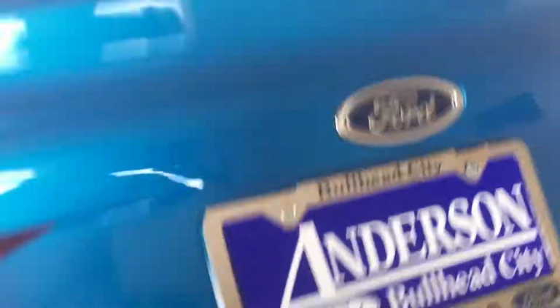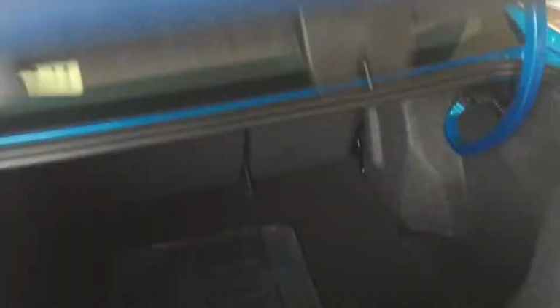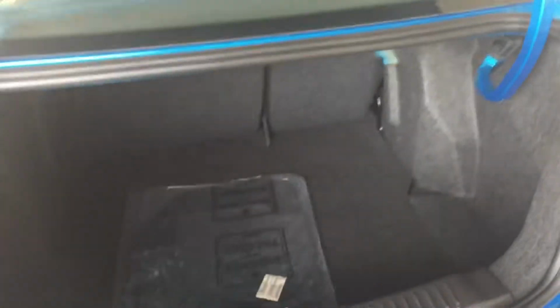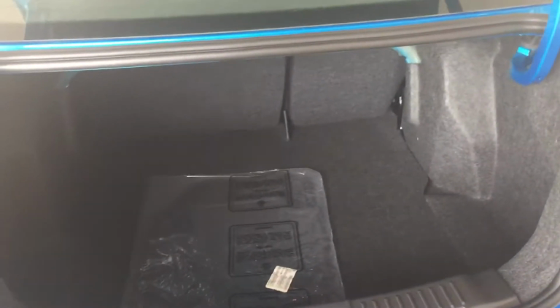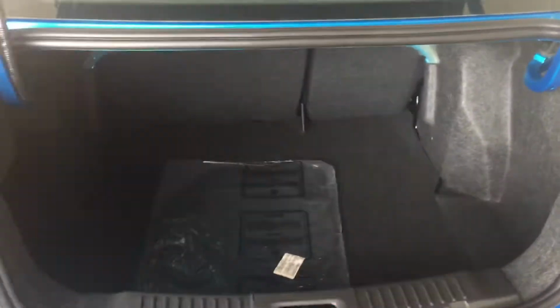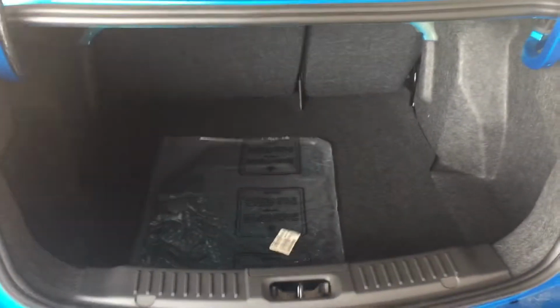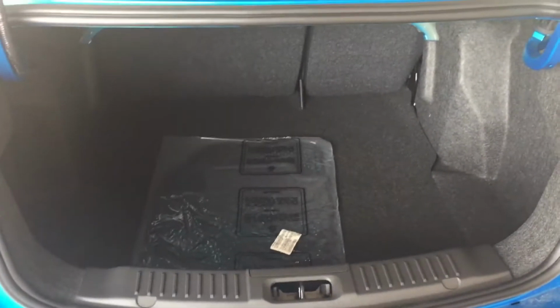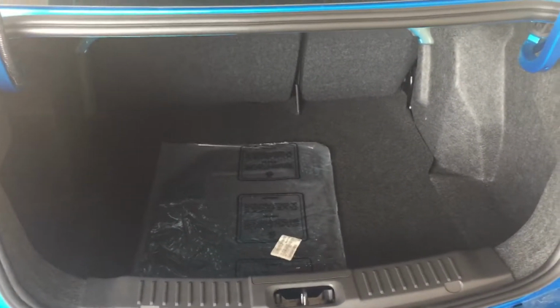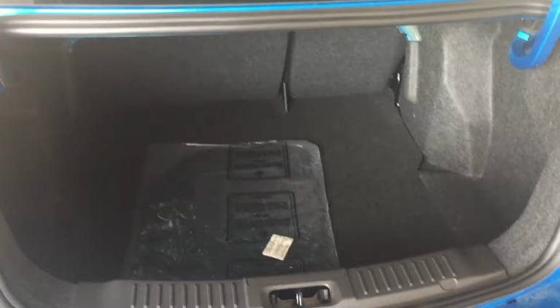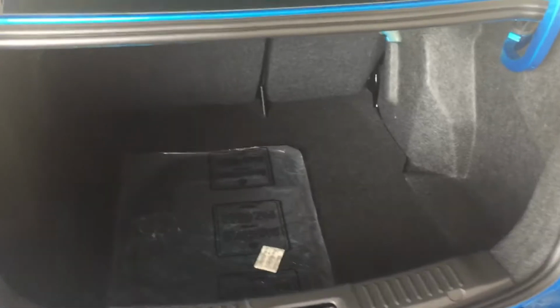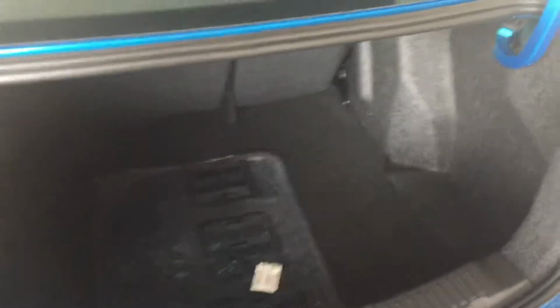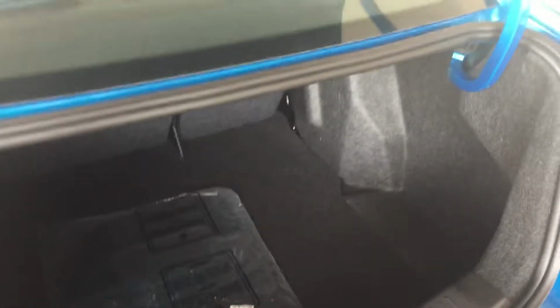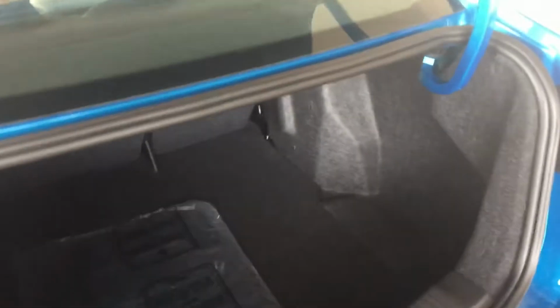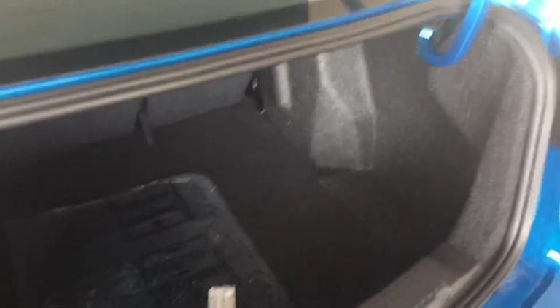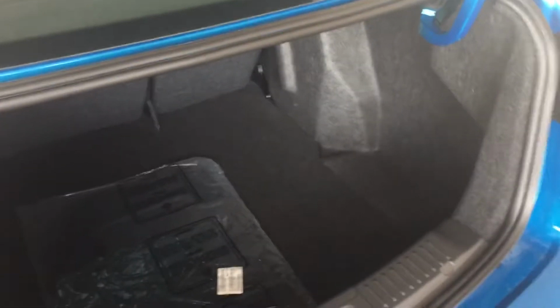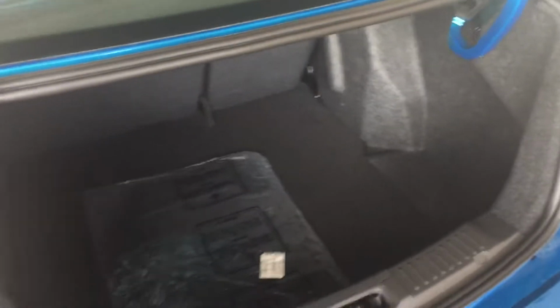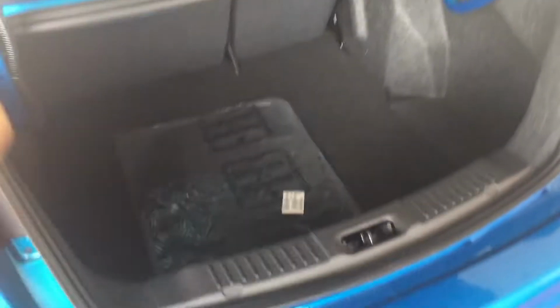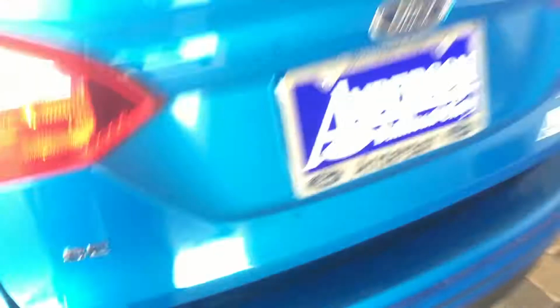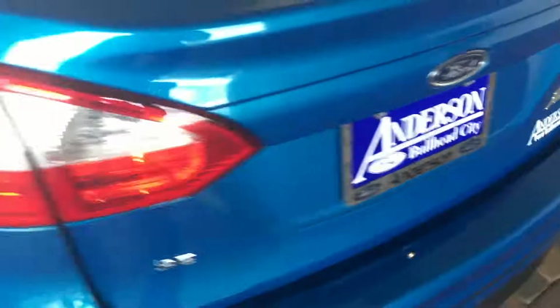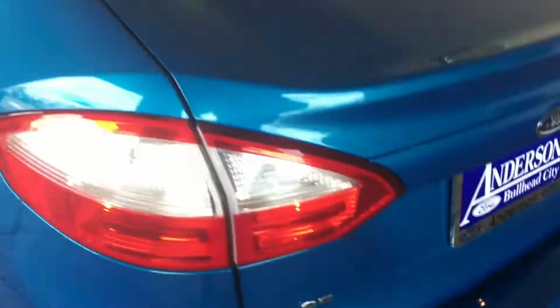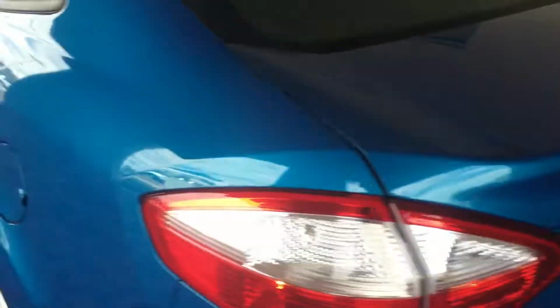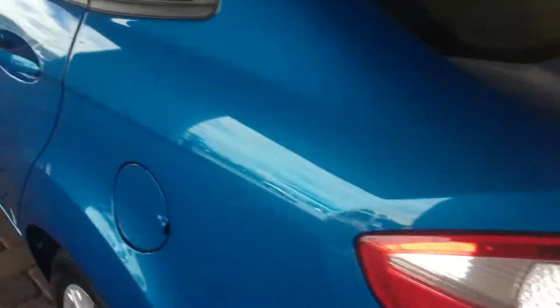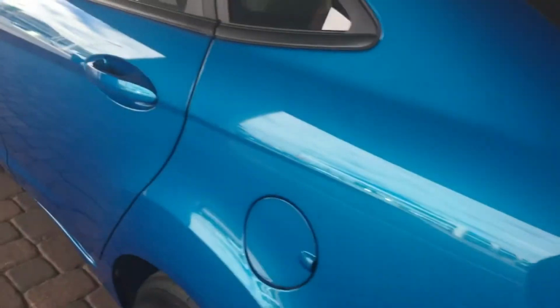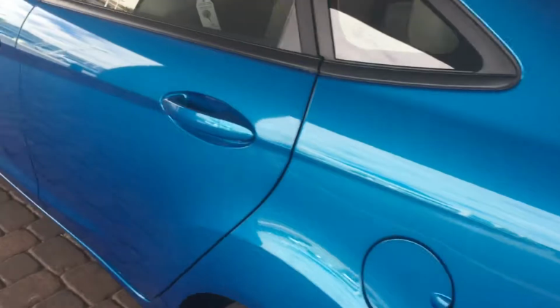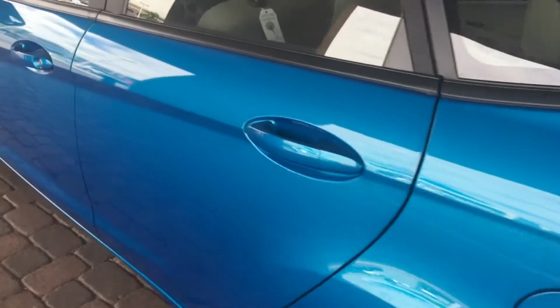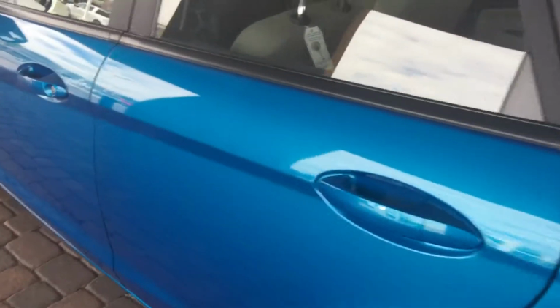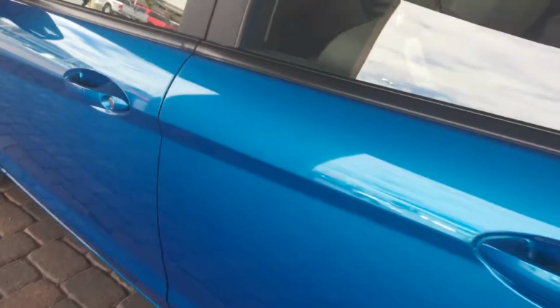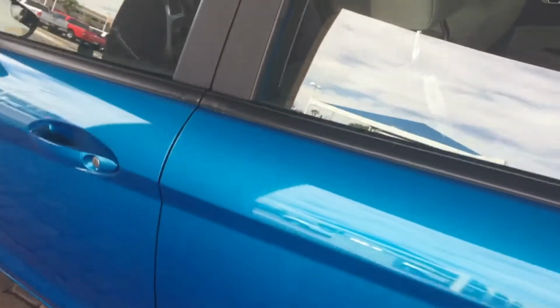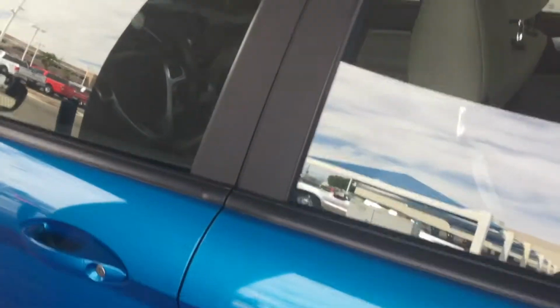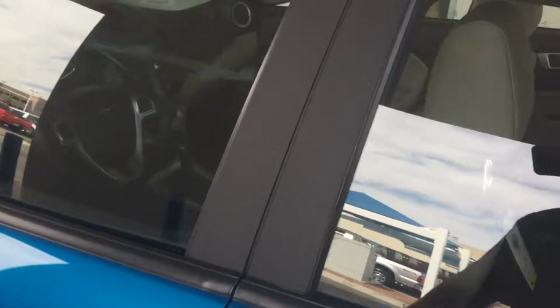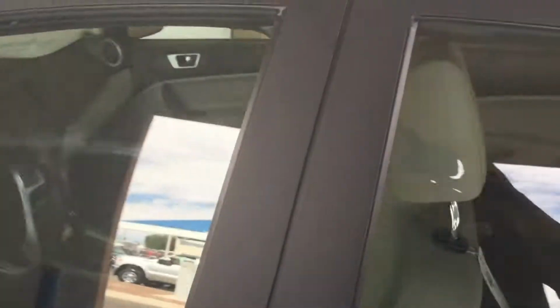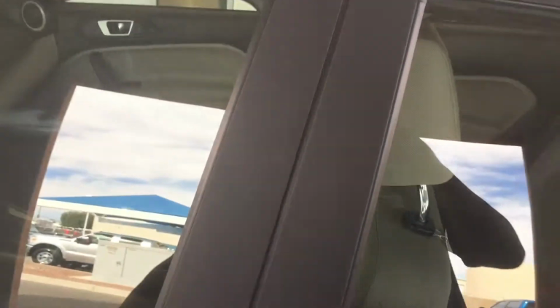Pretty large trunk for being a smaller car. I want to send you this video so you can see what it looks like.